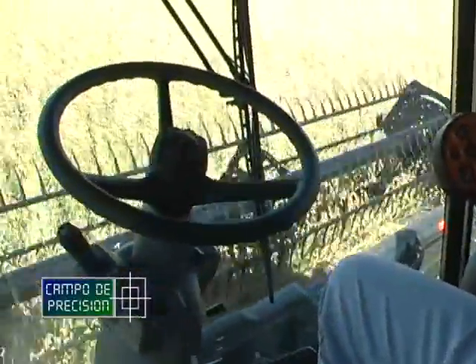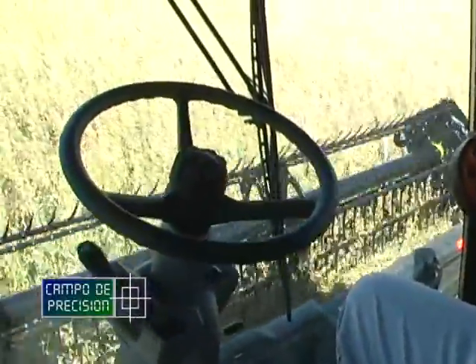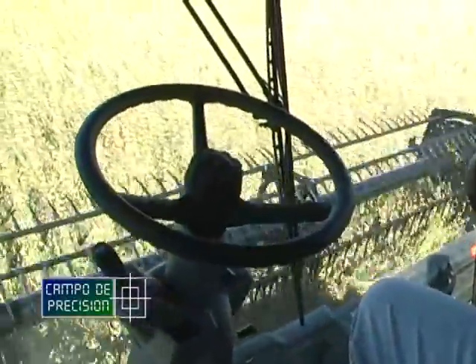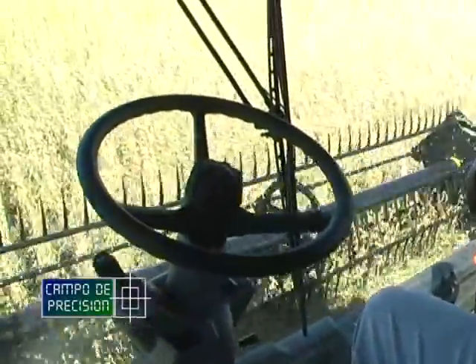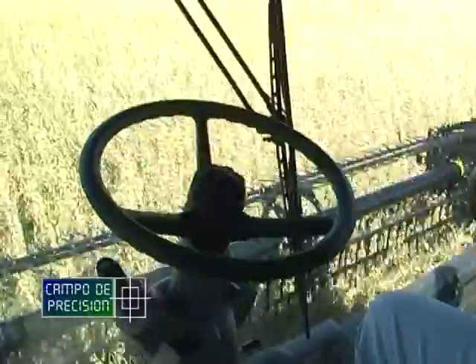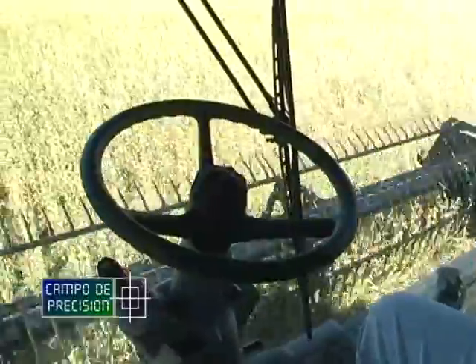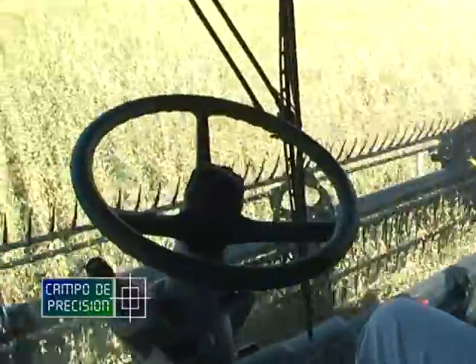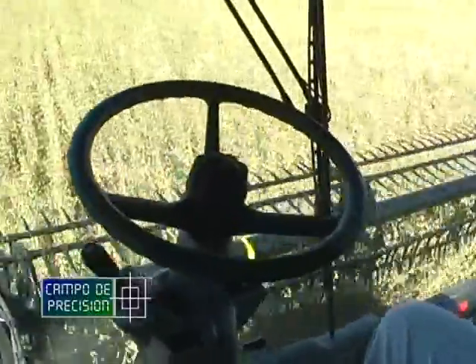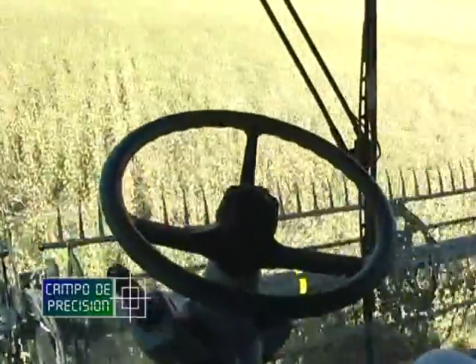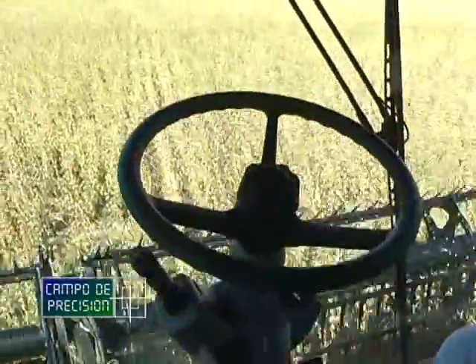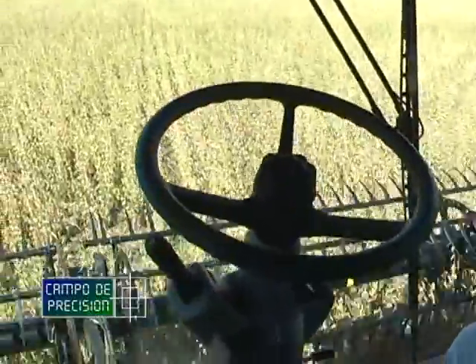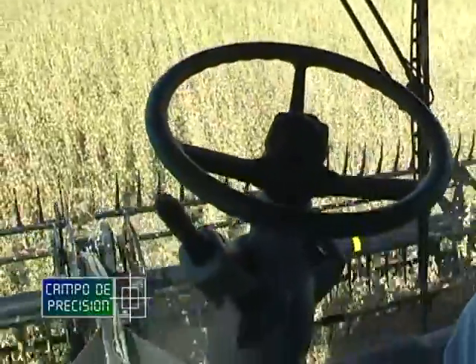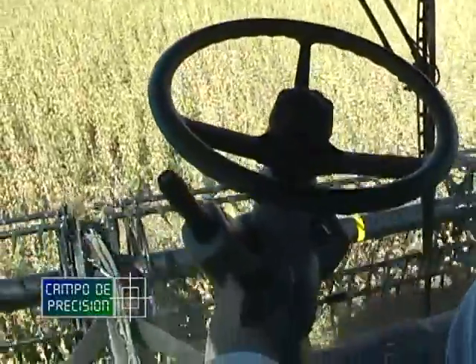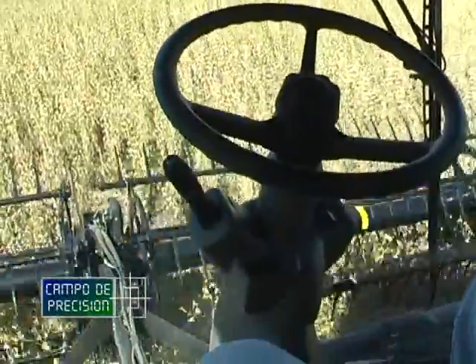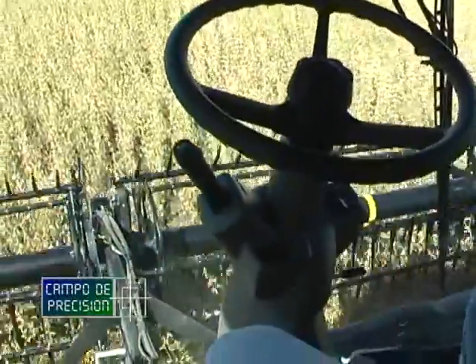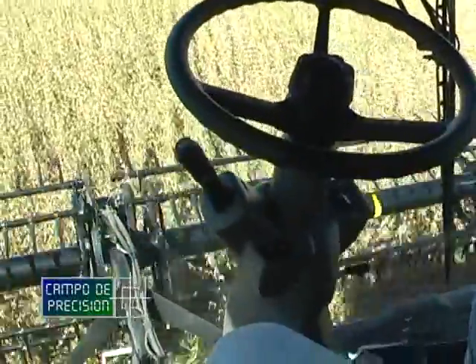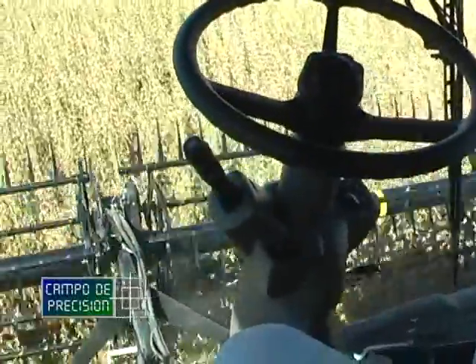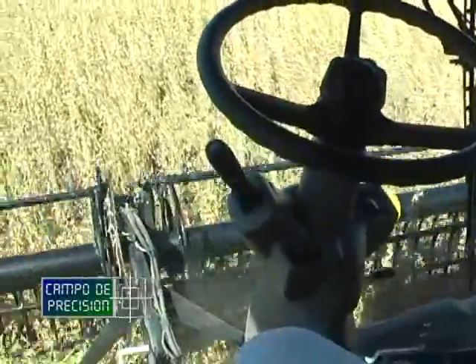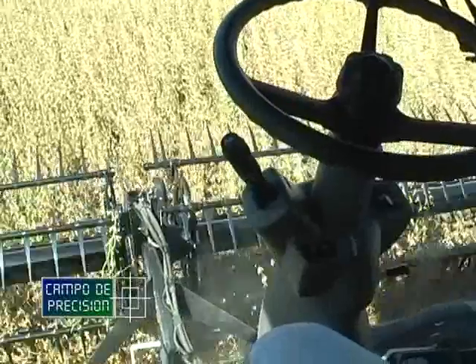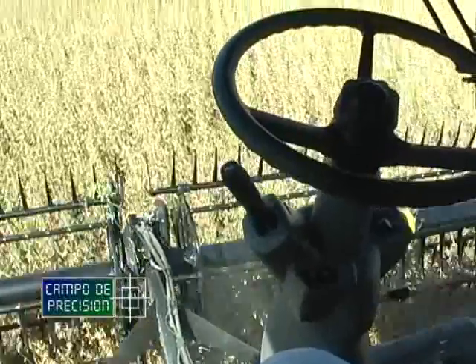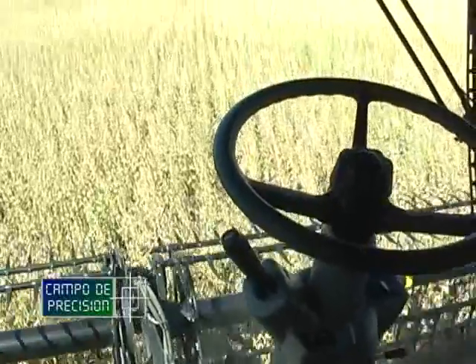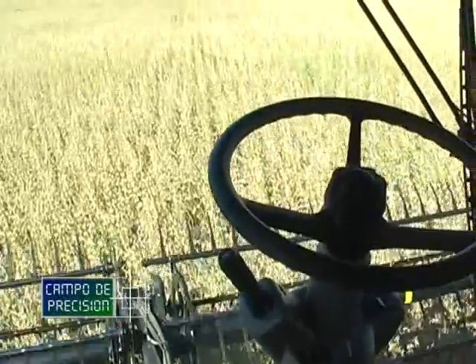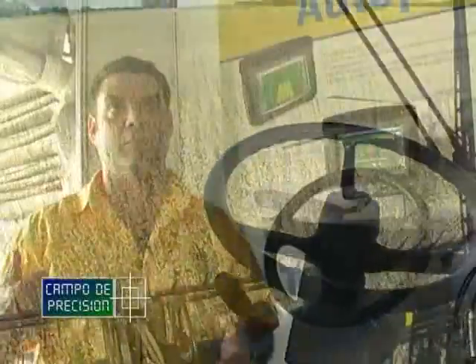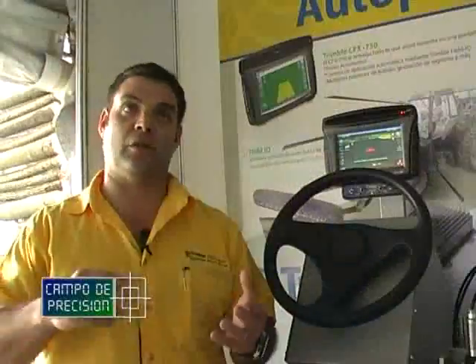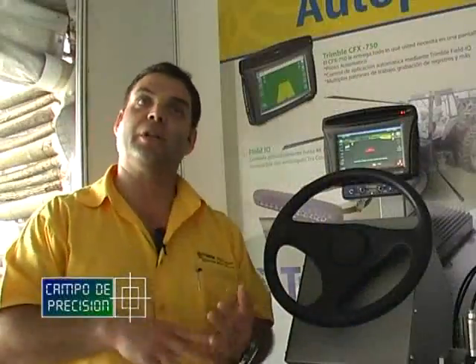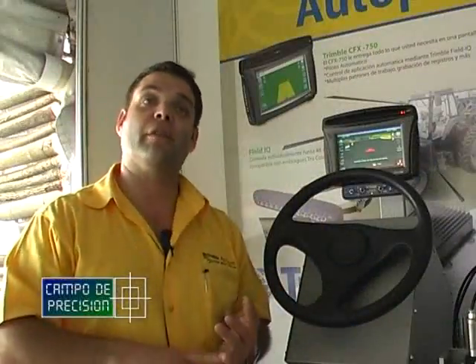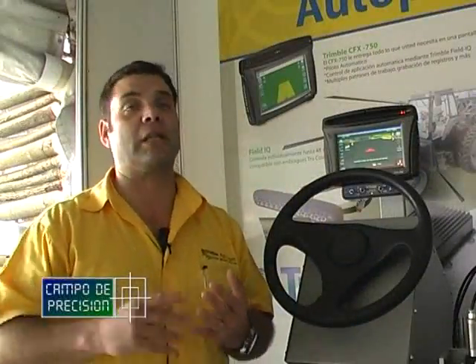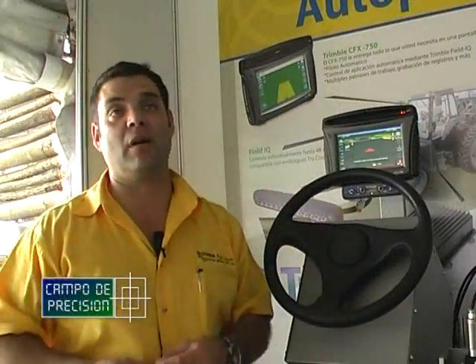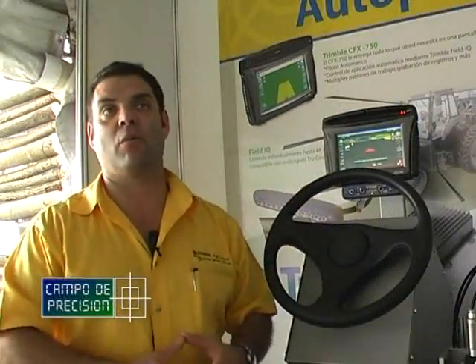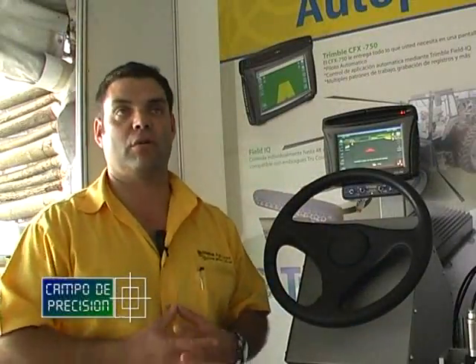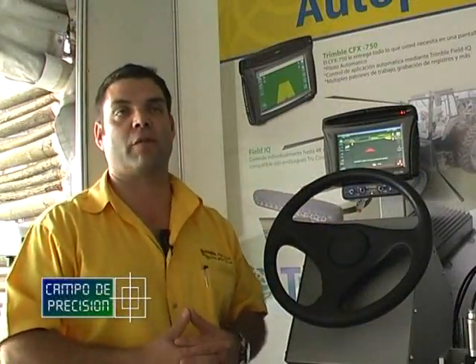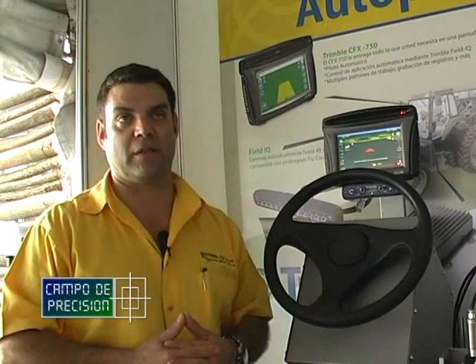Hay otros productos, que es el FMX, que sí tienen la capacidad de monitorear ese implemento y también tienen la capacidad de controlar ese implemento, tanto sea en forma activa como en forma pasiva.